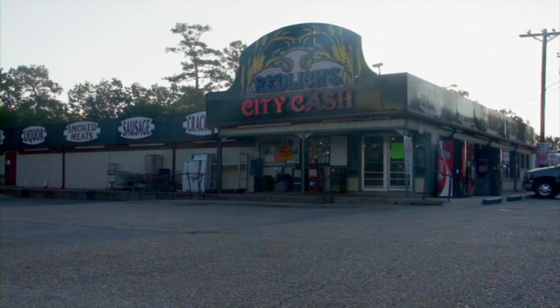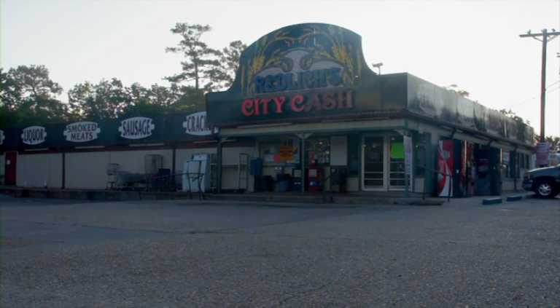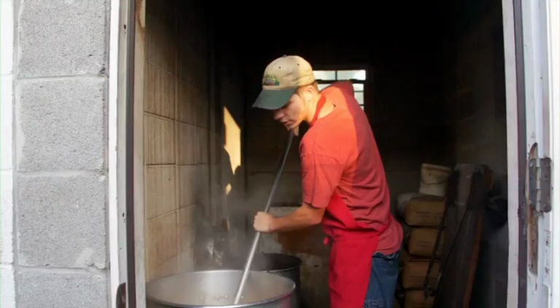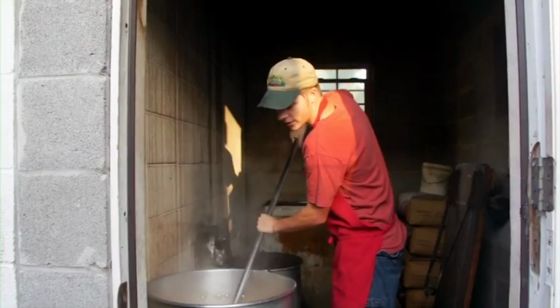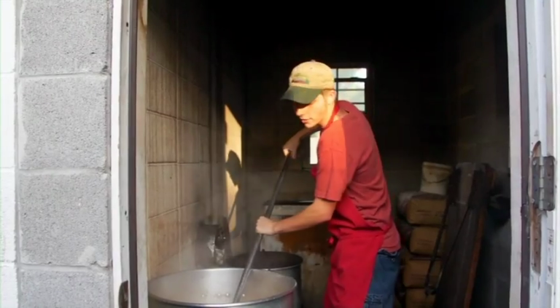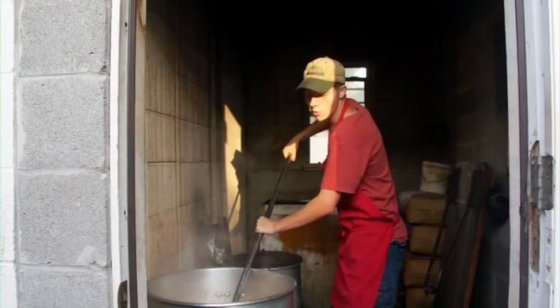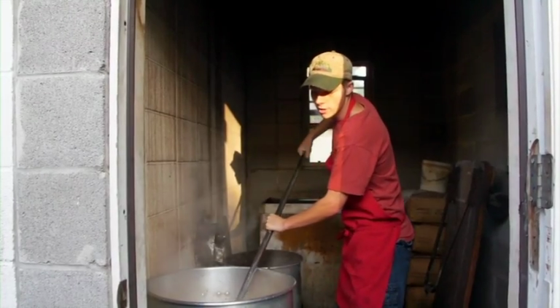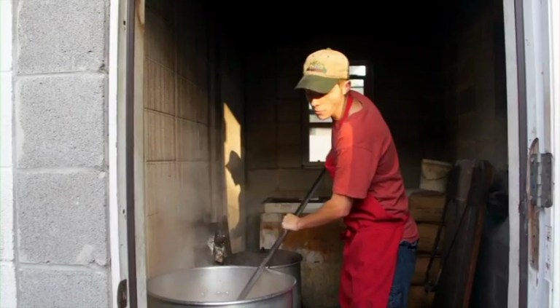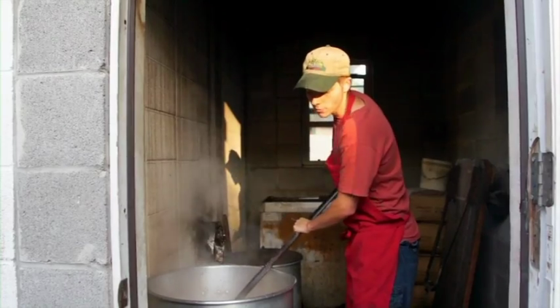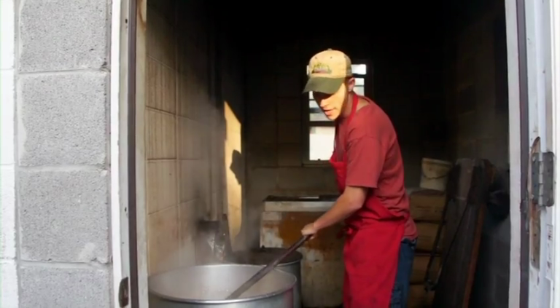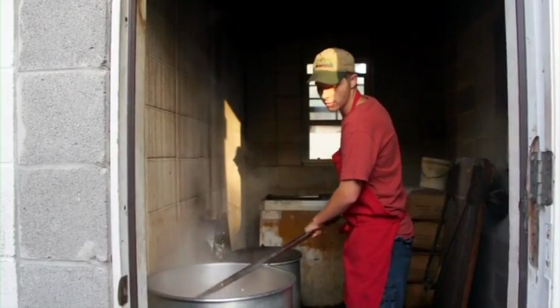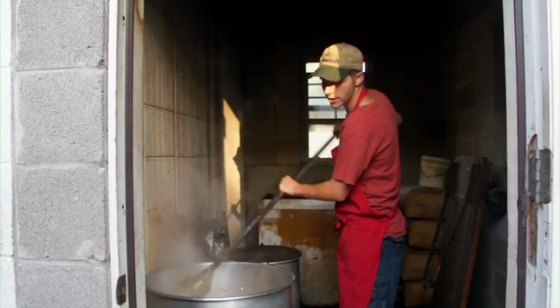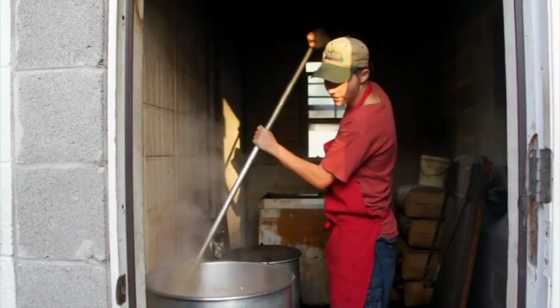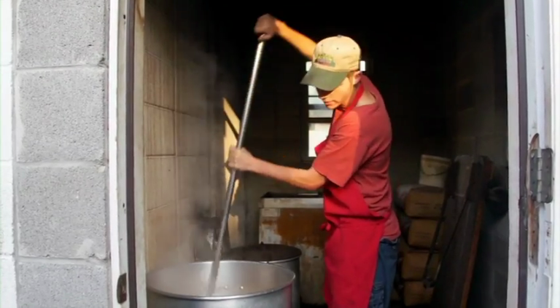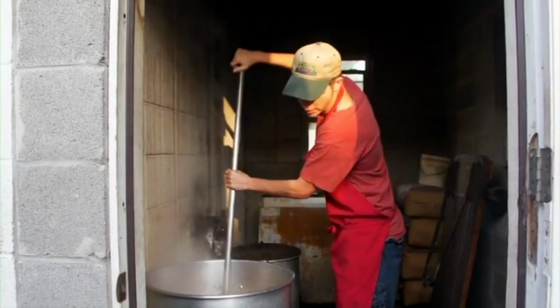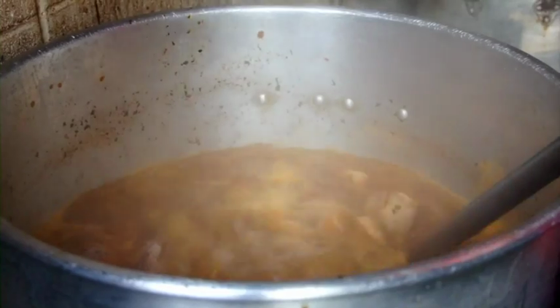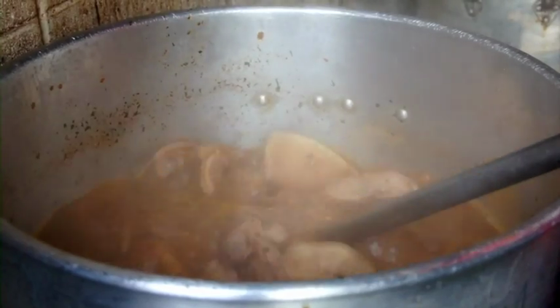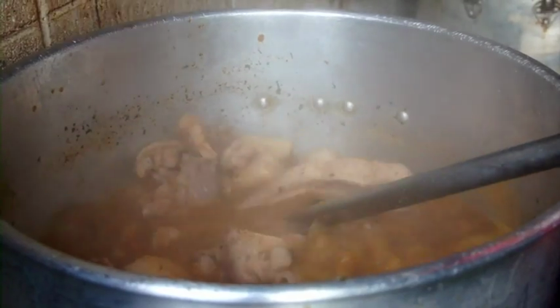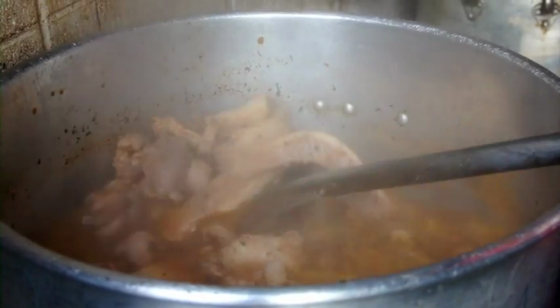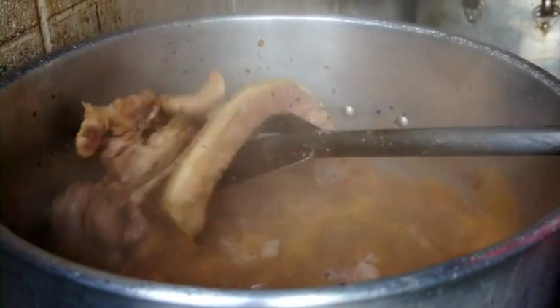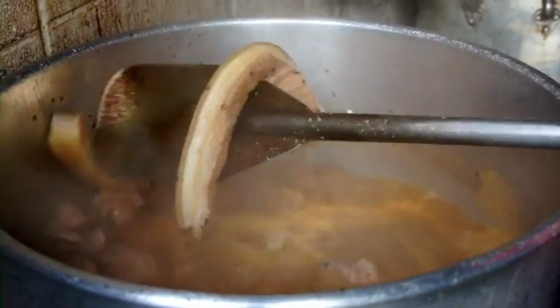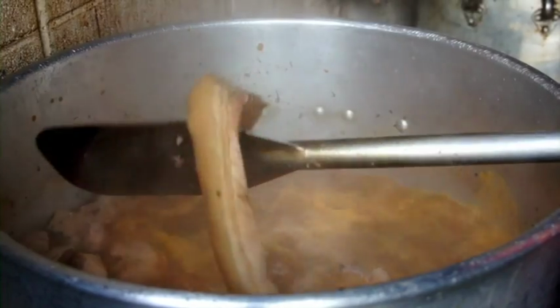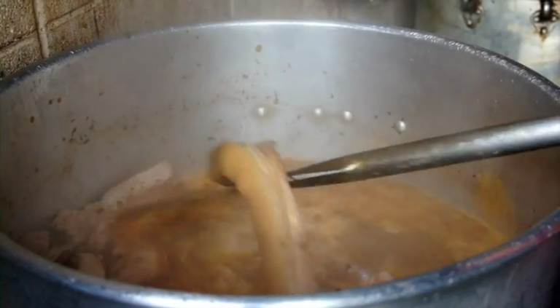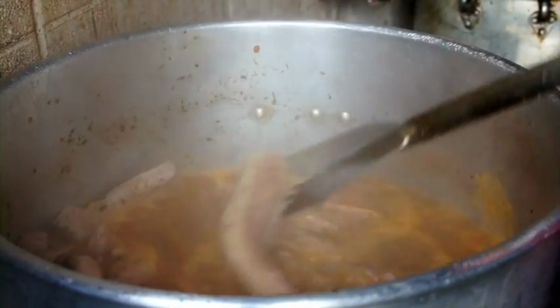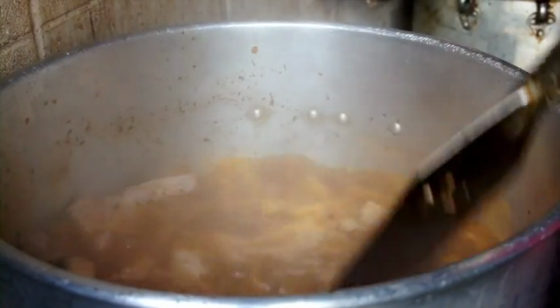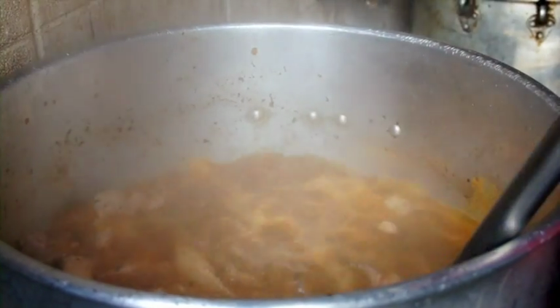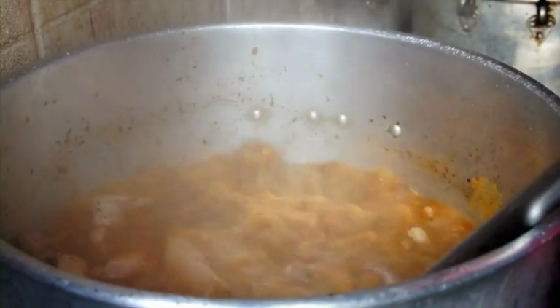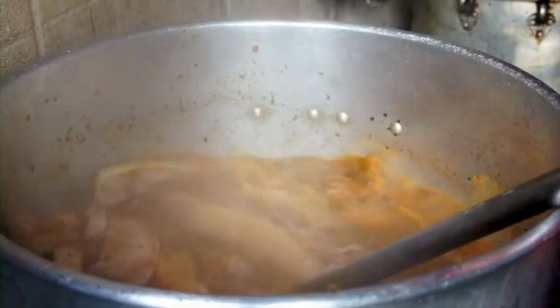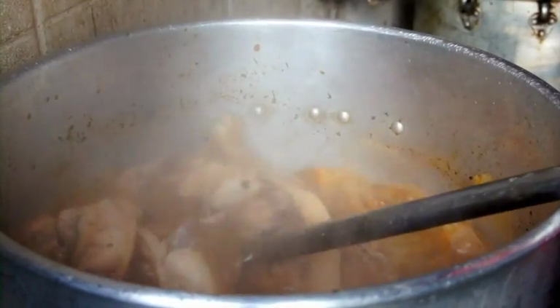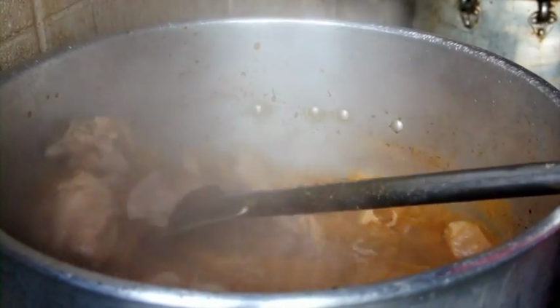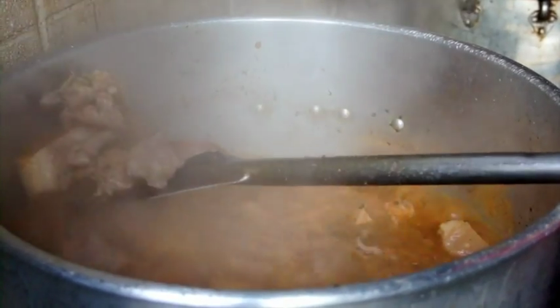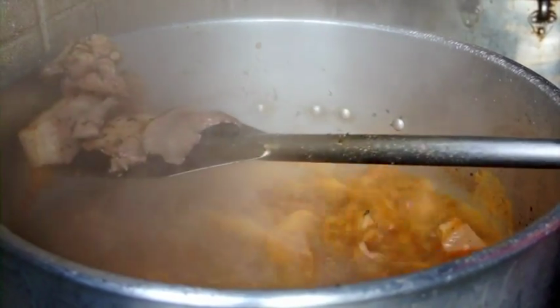We hear pets coming into town so we wanted to cook them up some boudin, Louisiana style. What we got here is the meat that goes in the boudin, which is pork meat and pork liver.